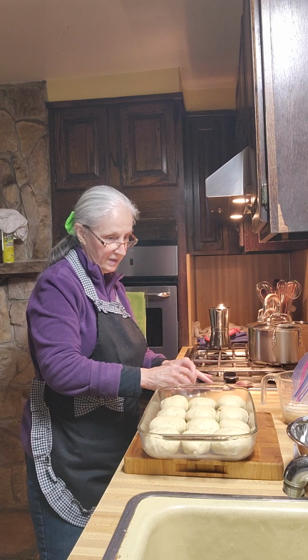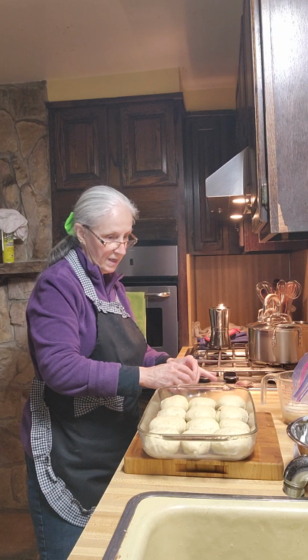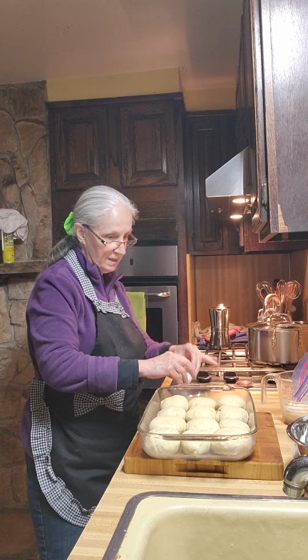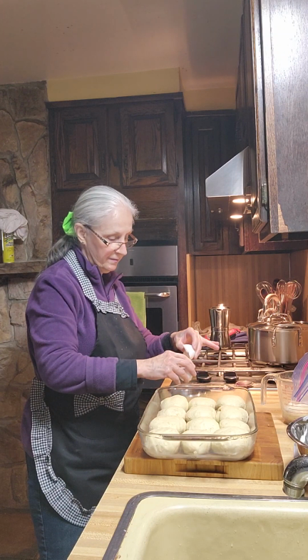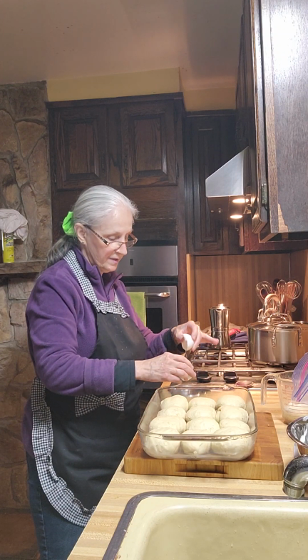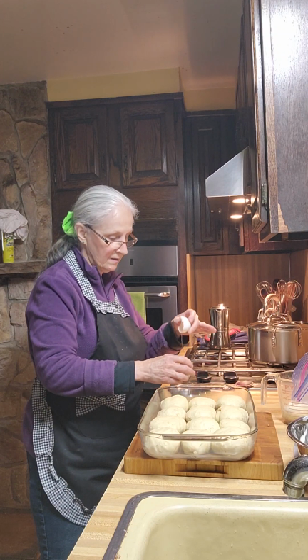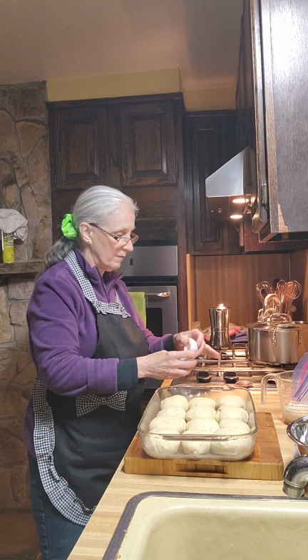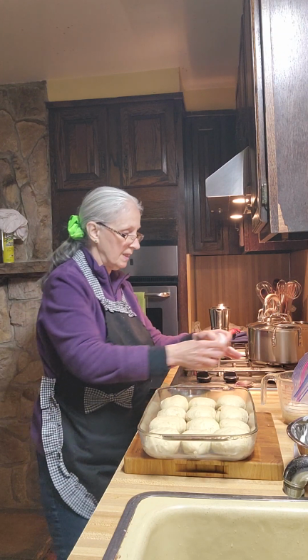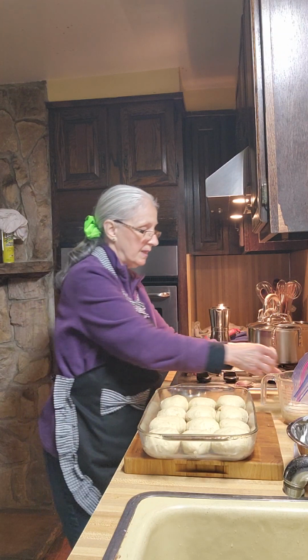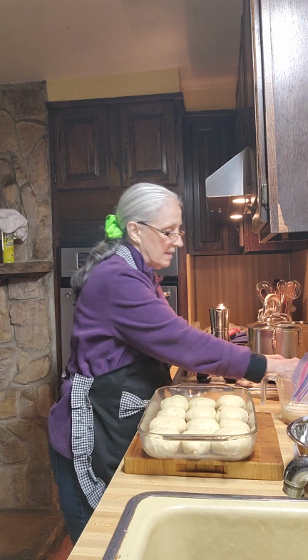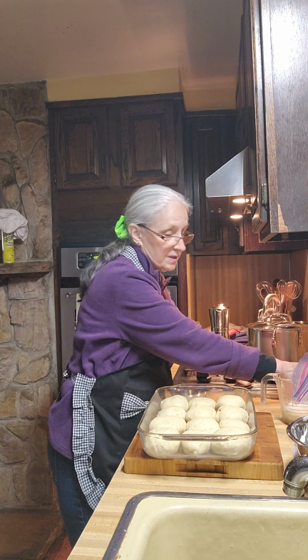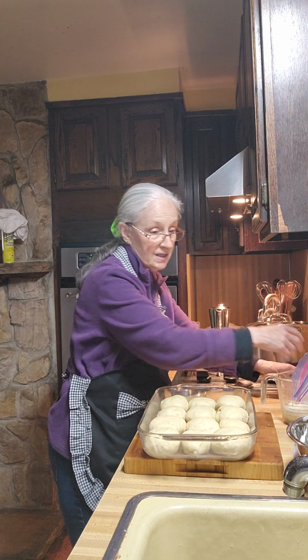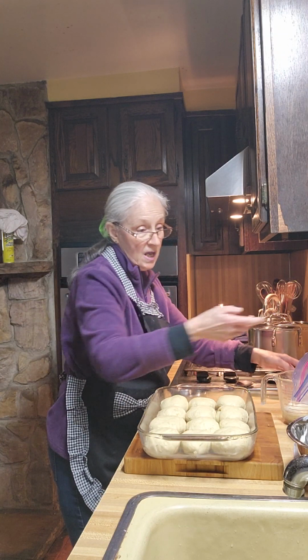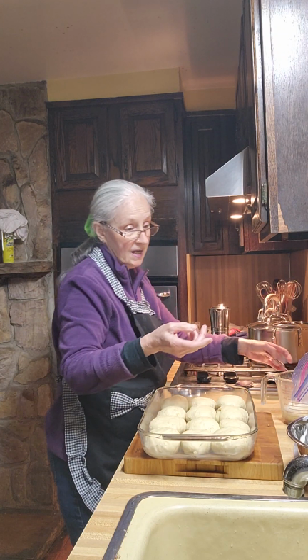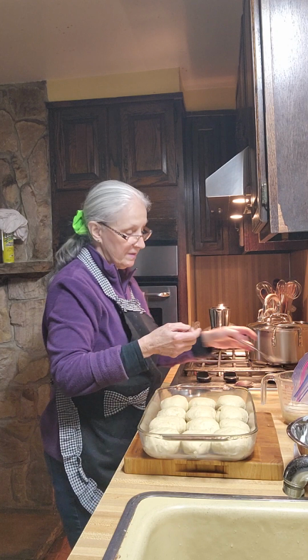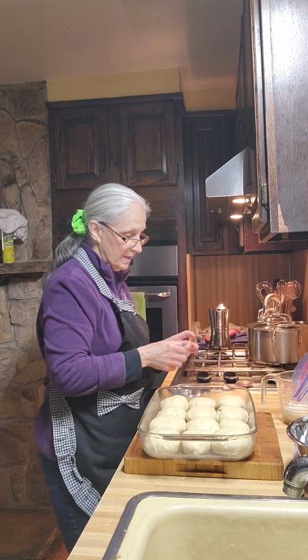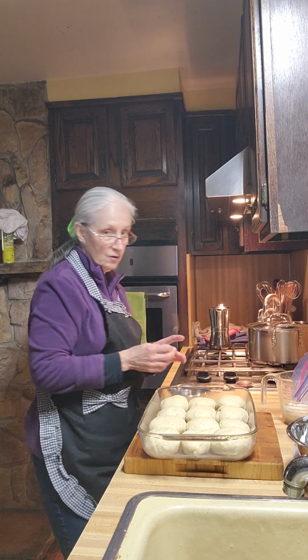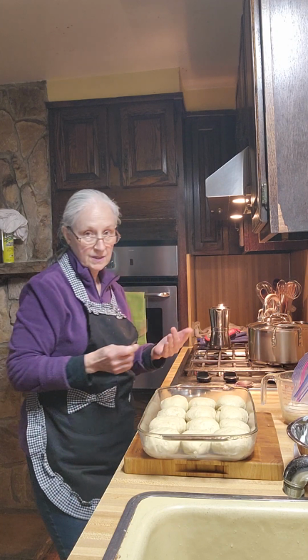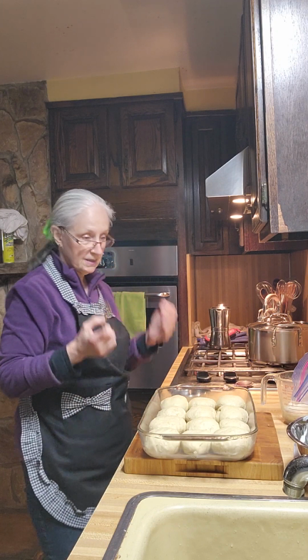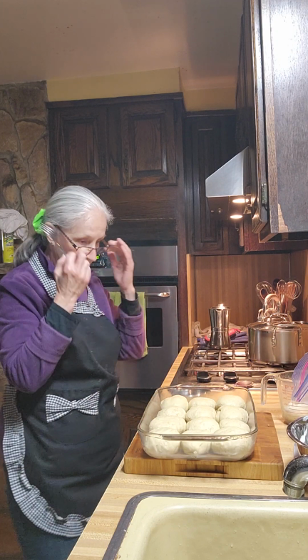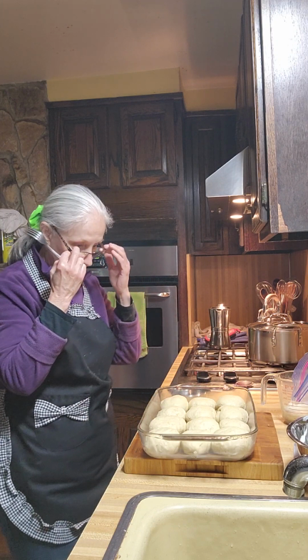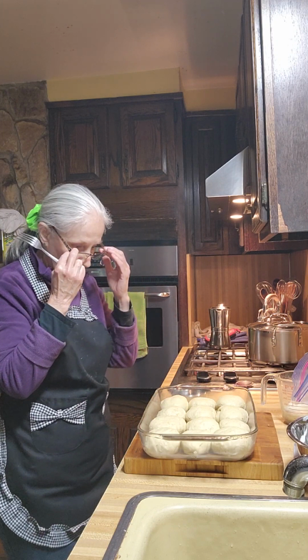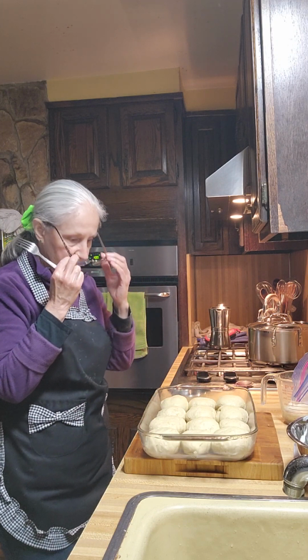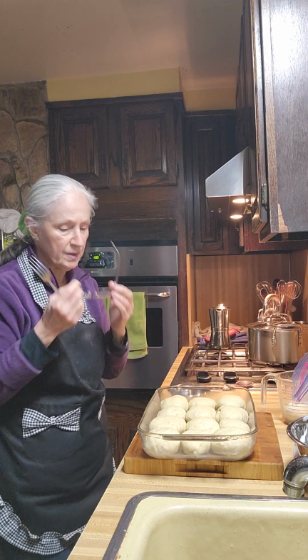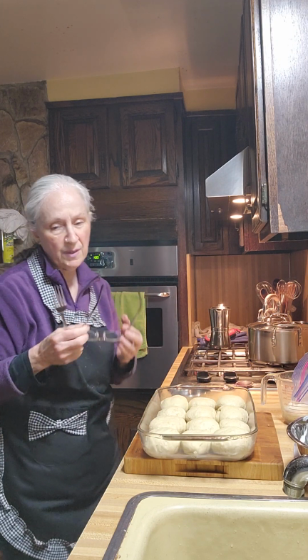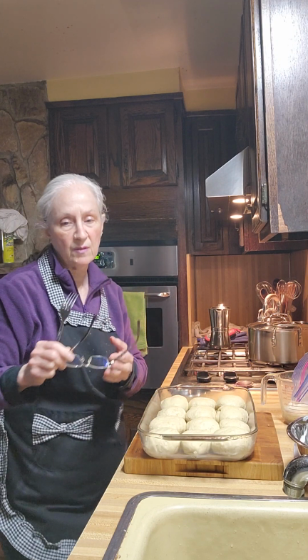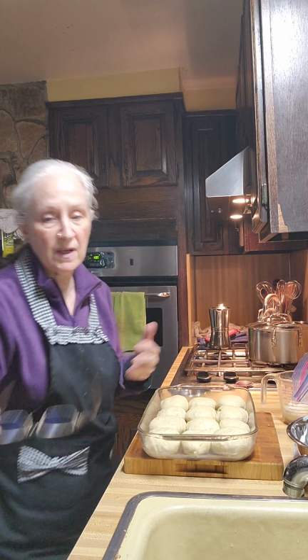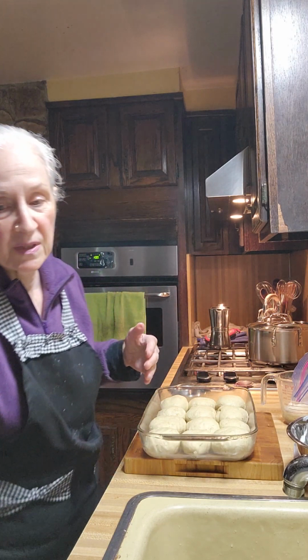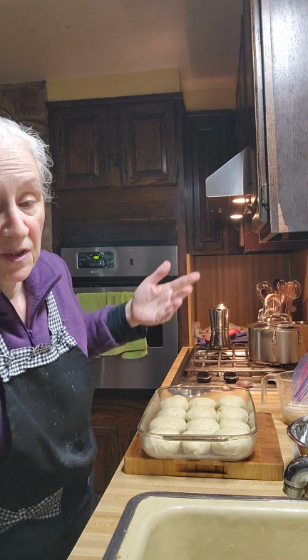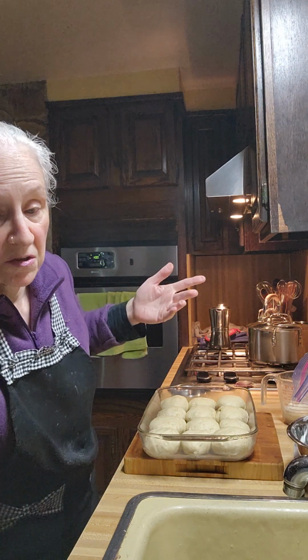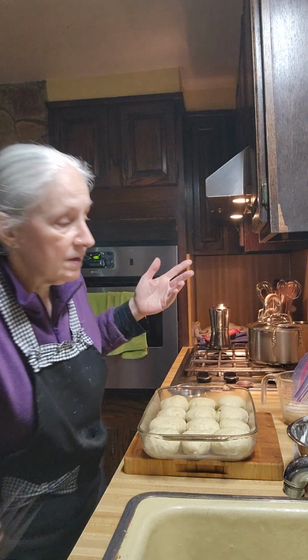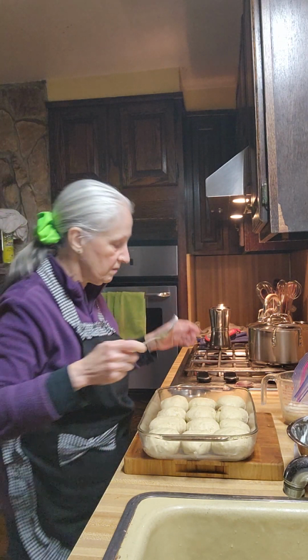I'm making eggplant sandwiches today. I have them sitting in yogurt today instead of buttermilk. You can always put it in buttermilk, but why not be different and do it in yogurt?